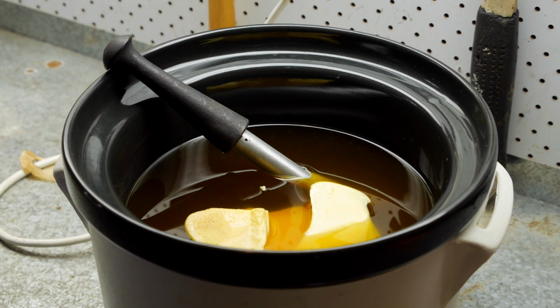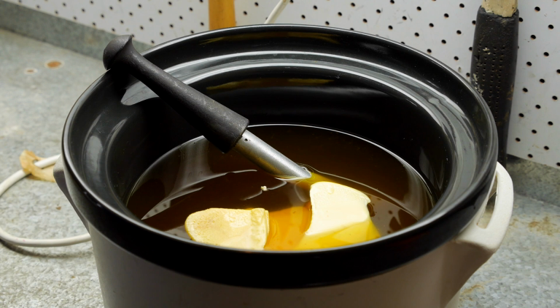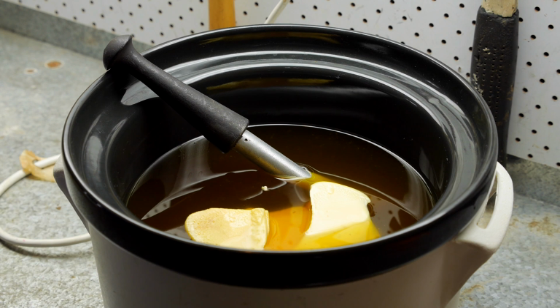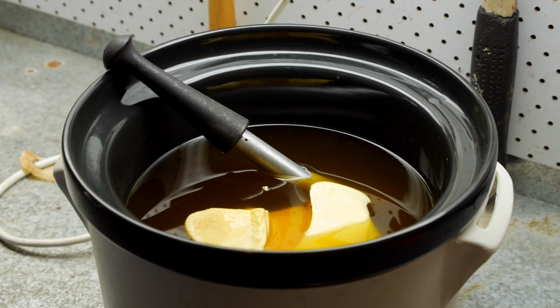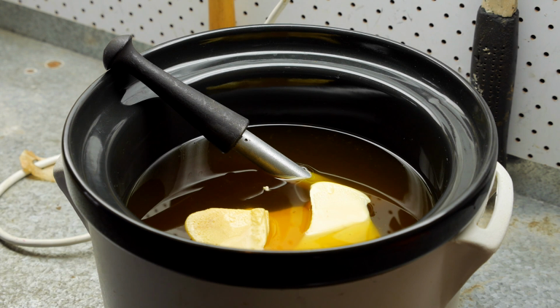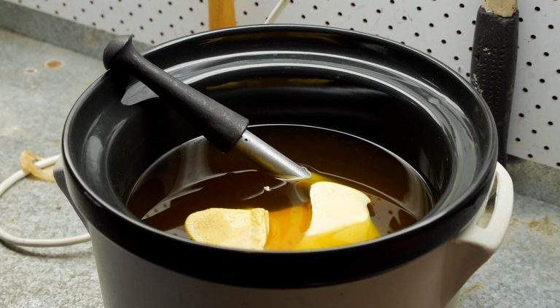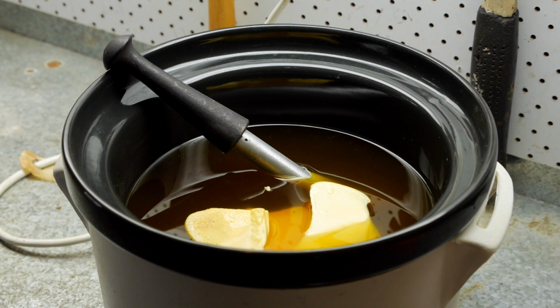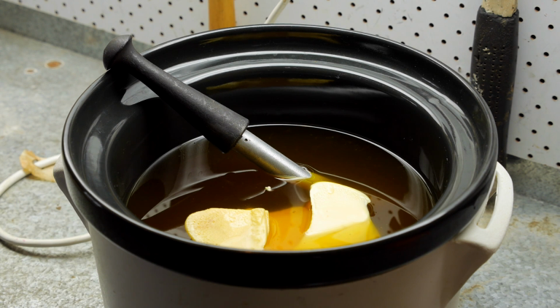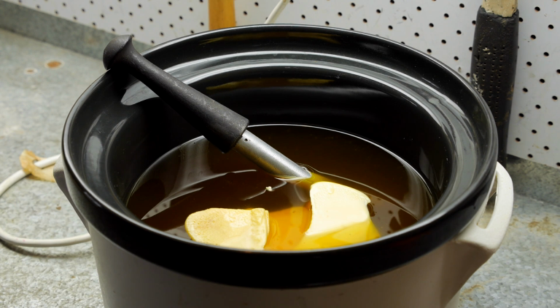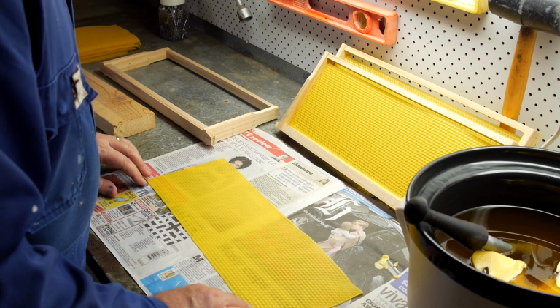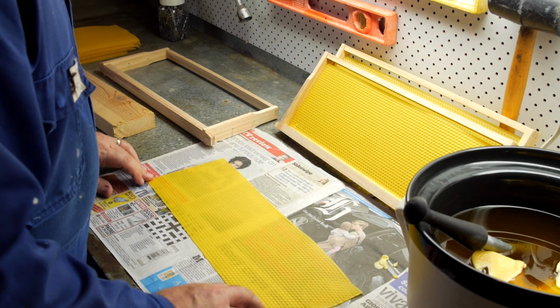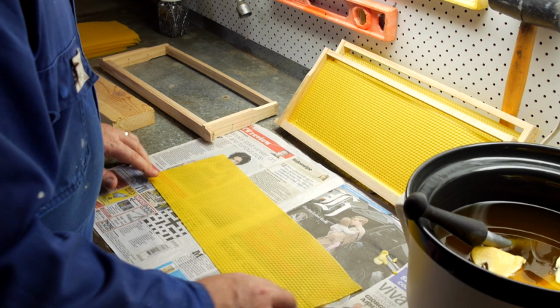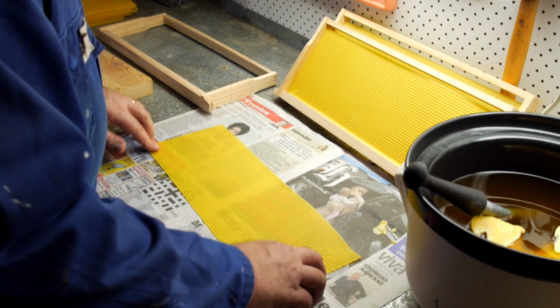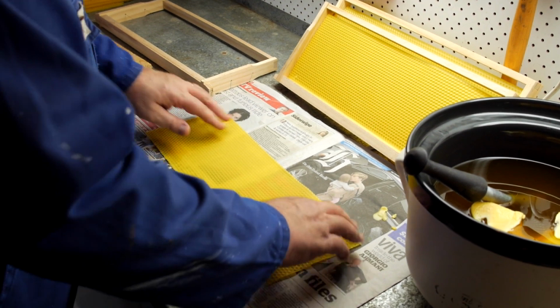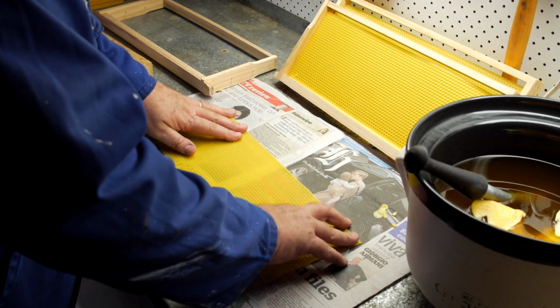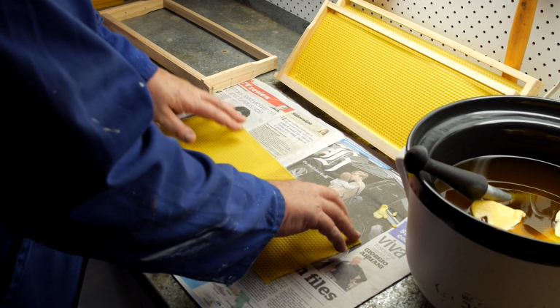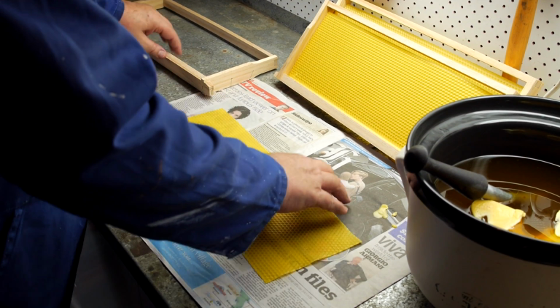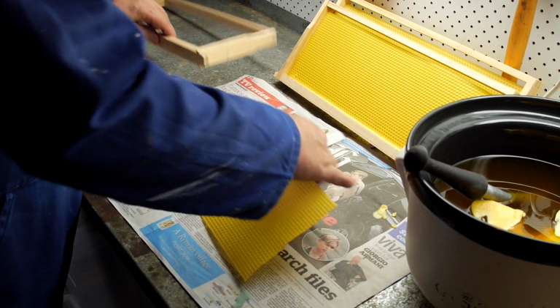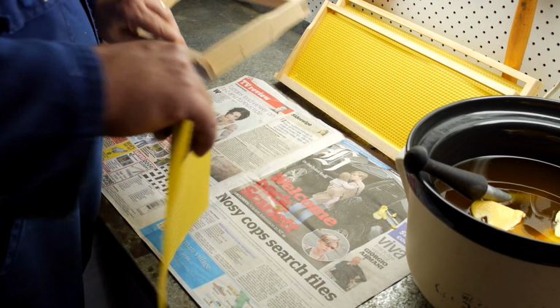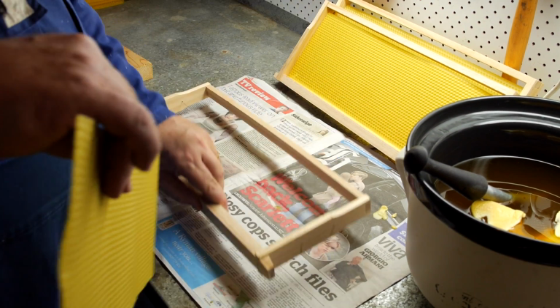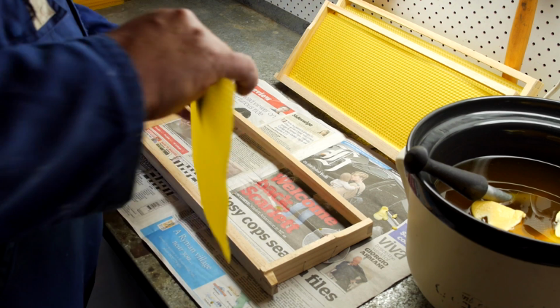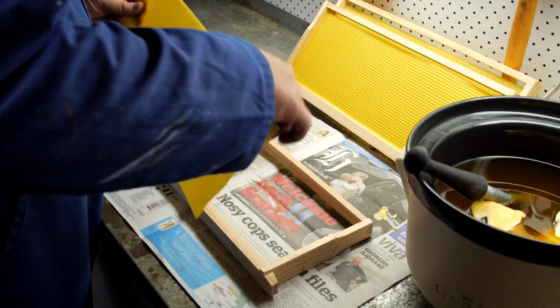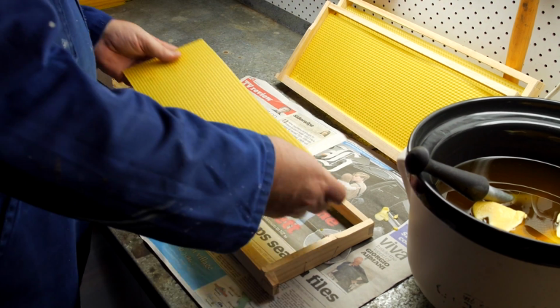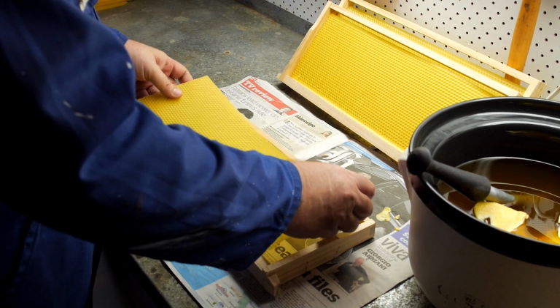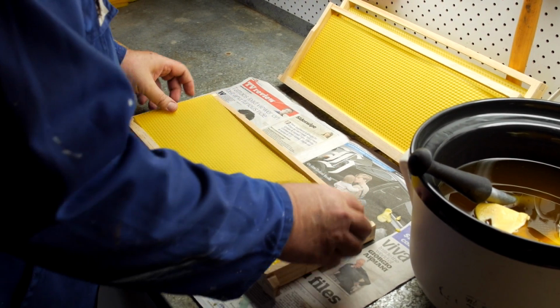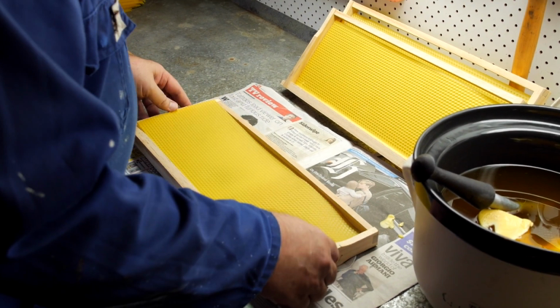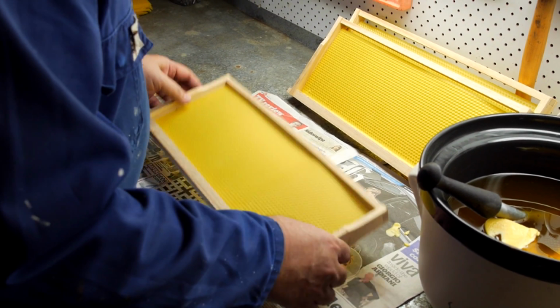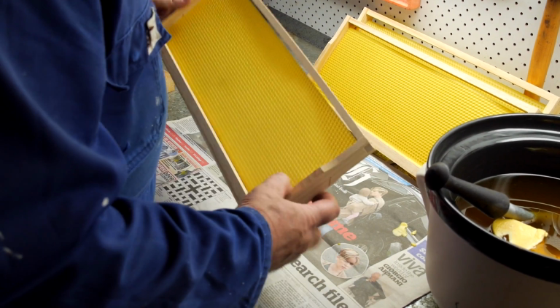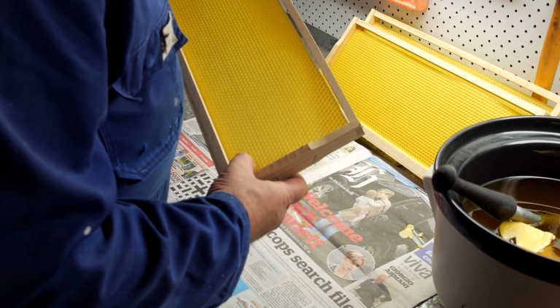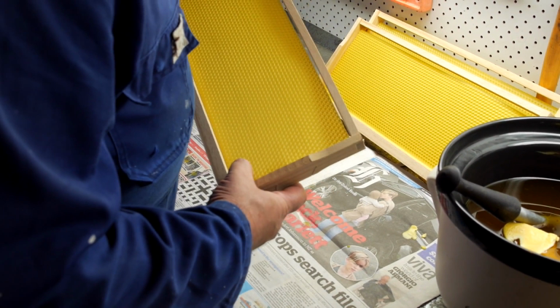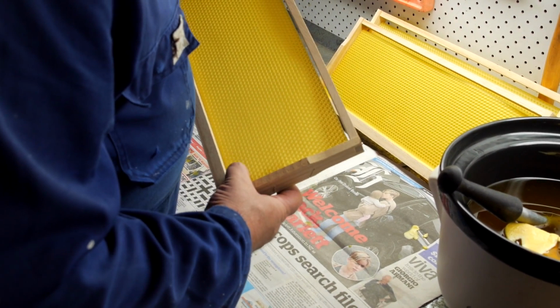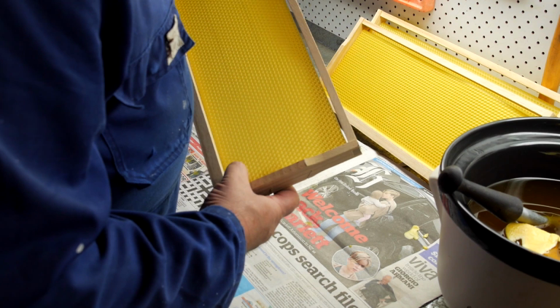Here we're going to be using beeswax which is melted in an old crock pot — it's a beautiful tool for melting the wax. We've got our waxing tube sitting in there getting nice and warm and full of wax.